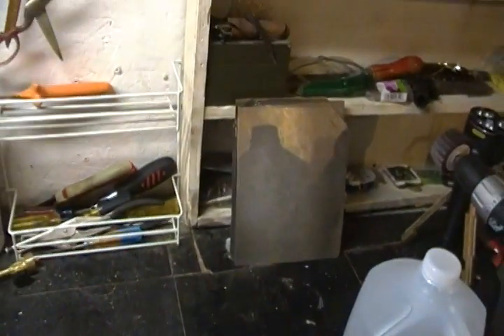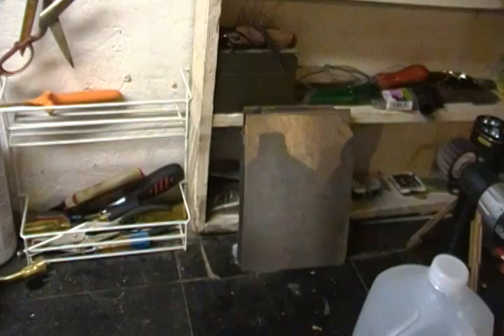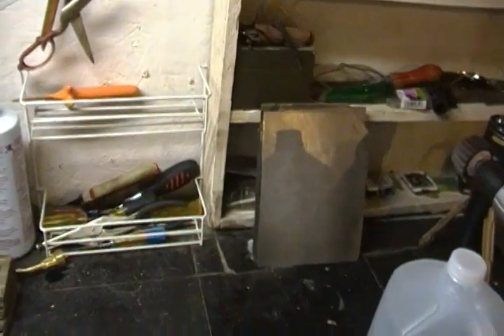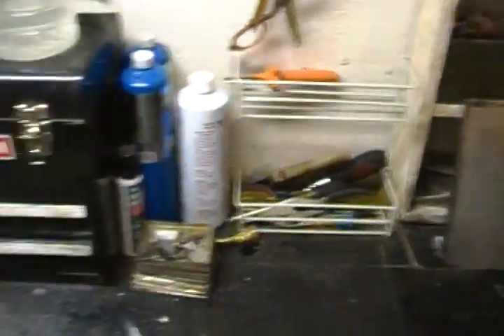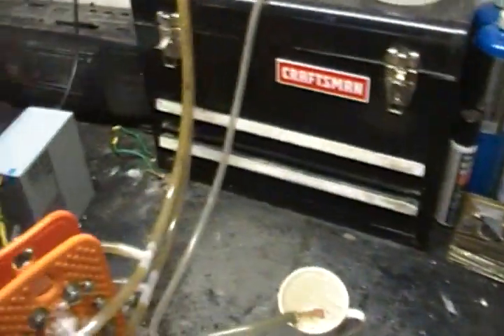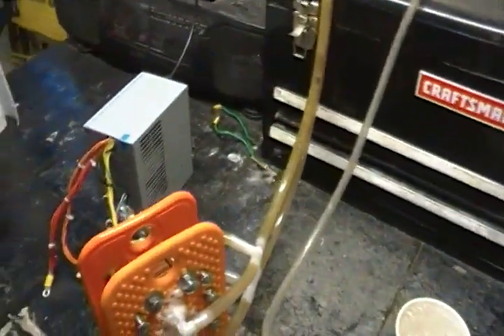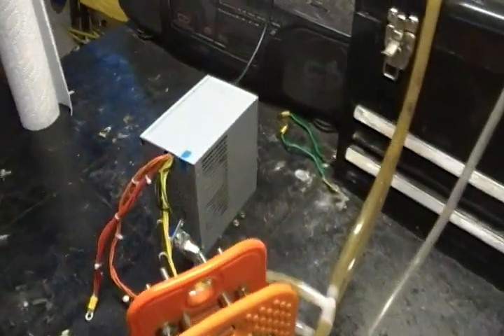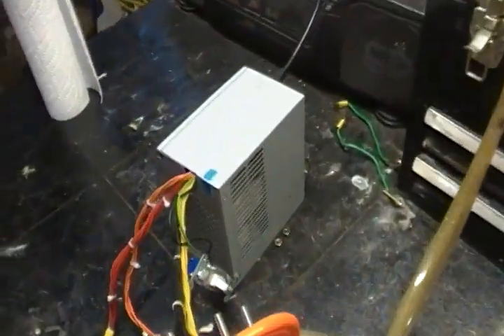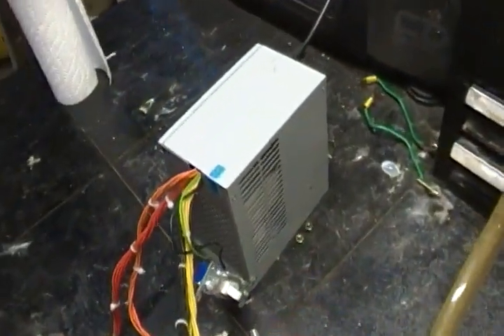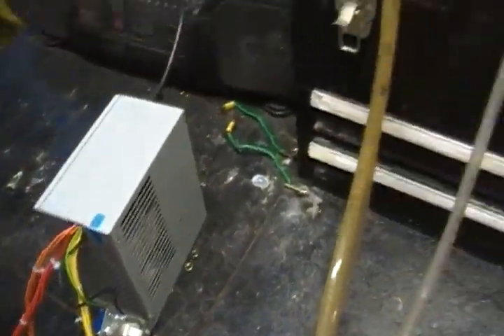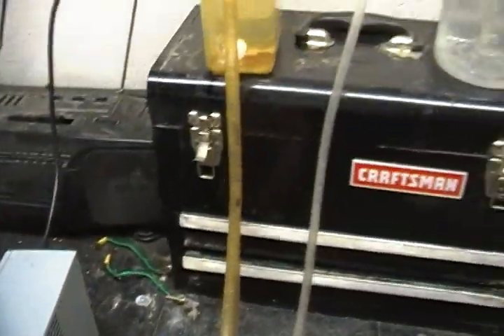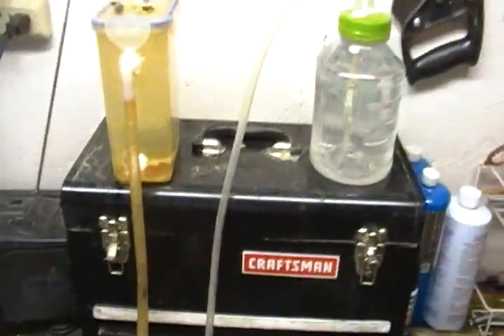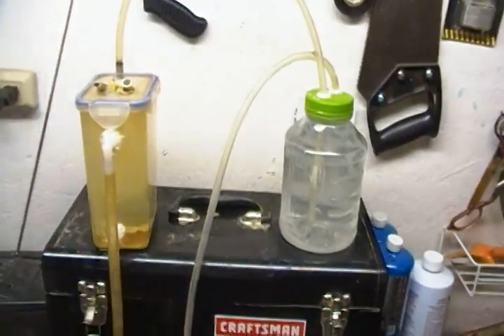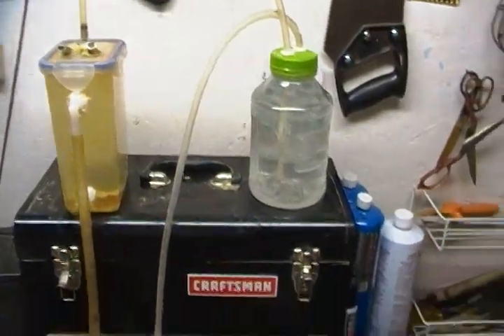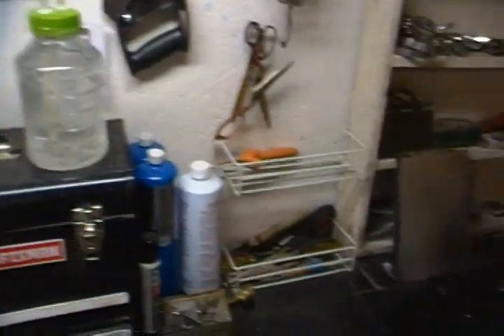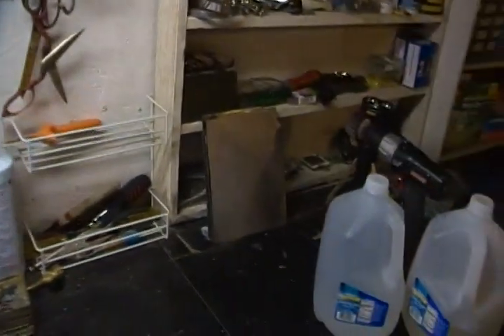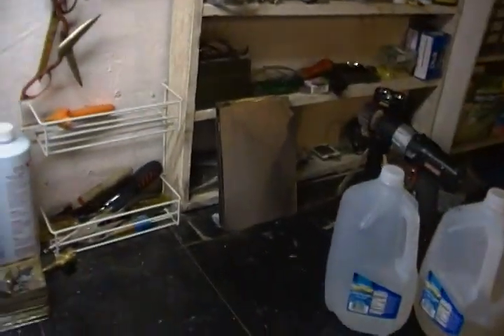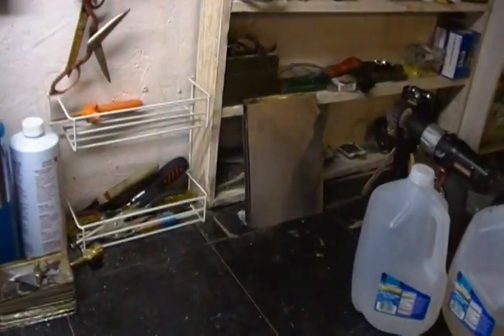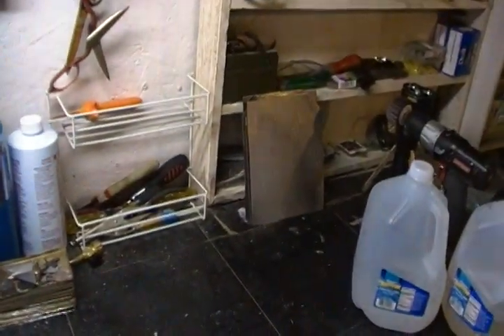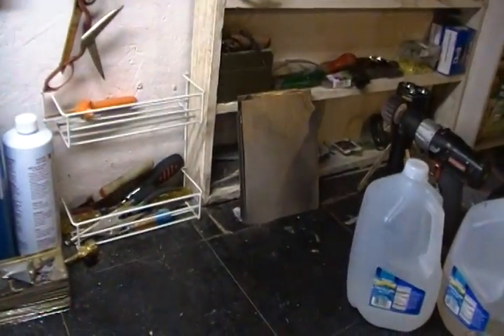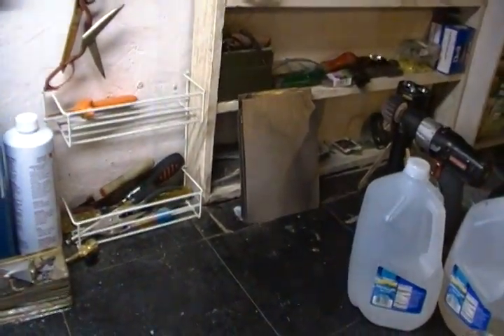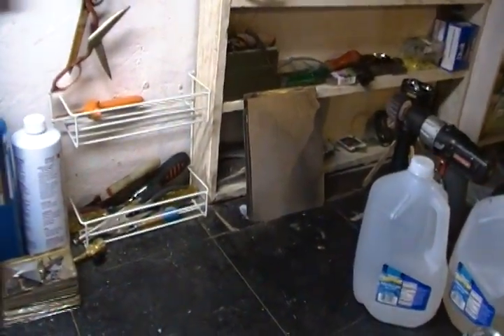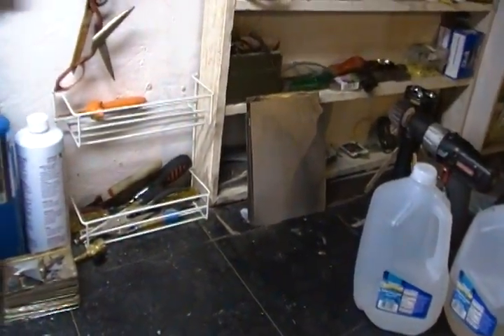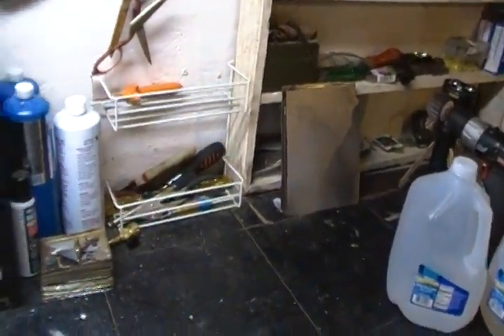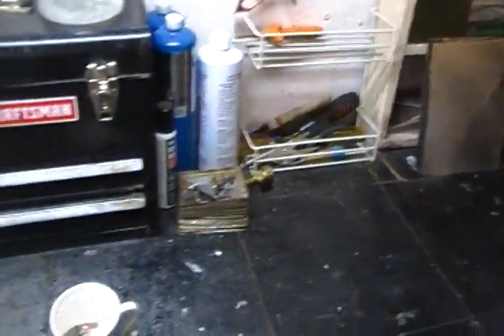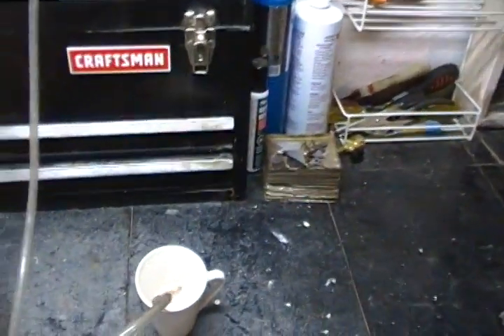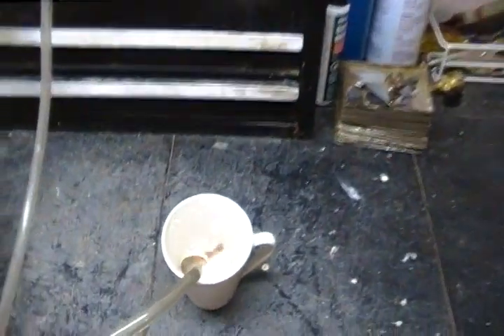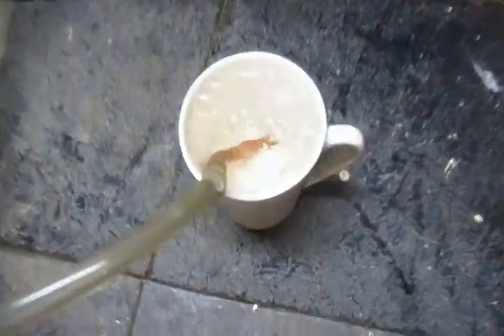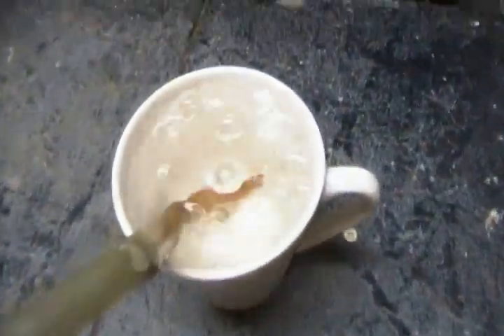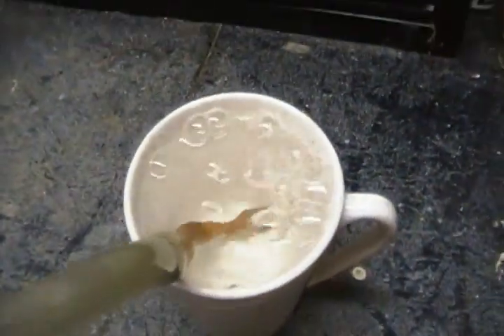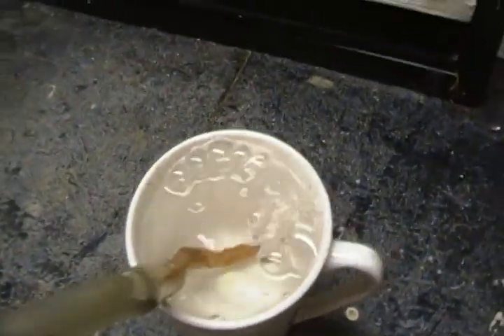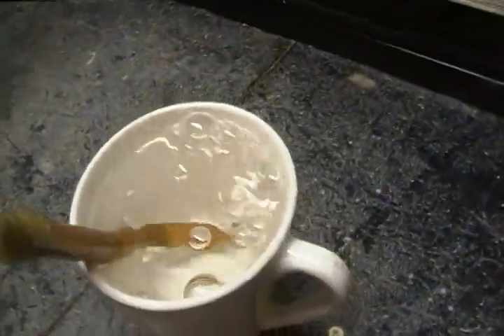Hoping I can get a better power supply by the time it's done — get the amps up, probably make a good two, three liters per minute. This will do for now.